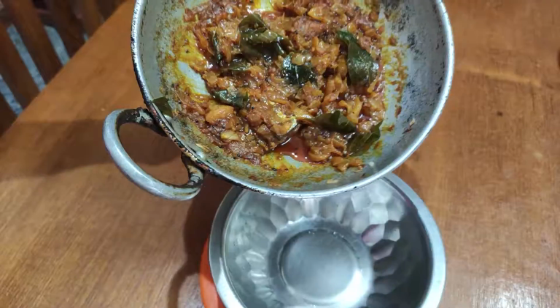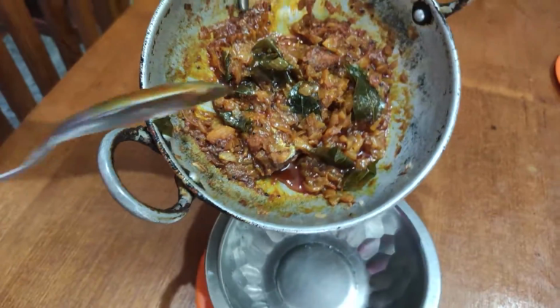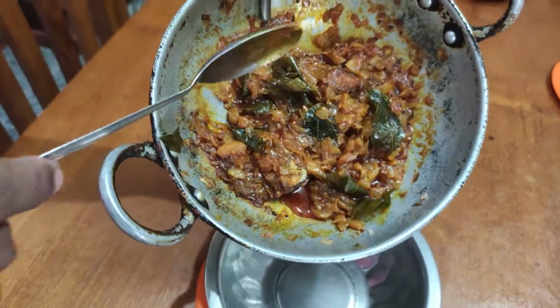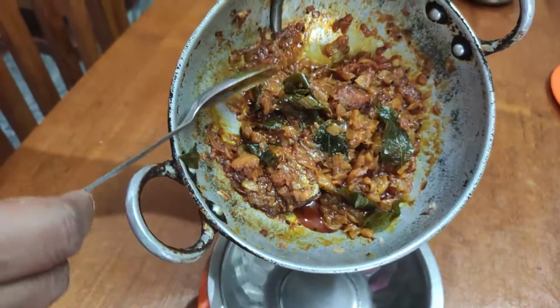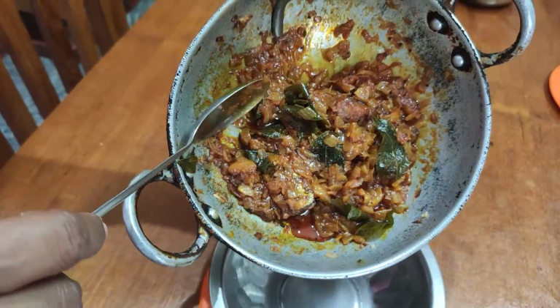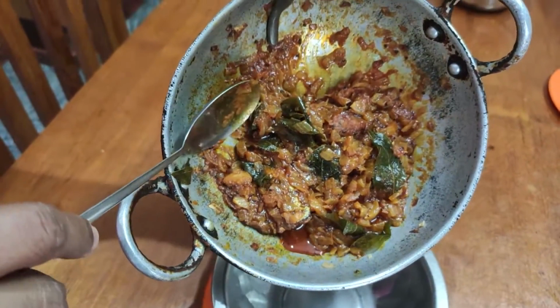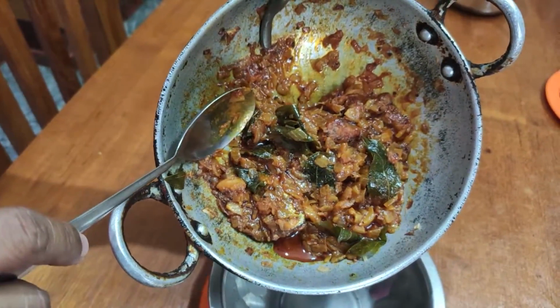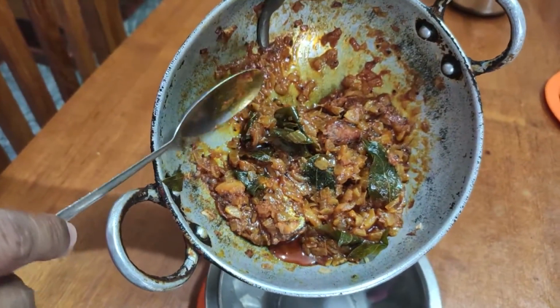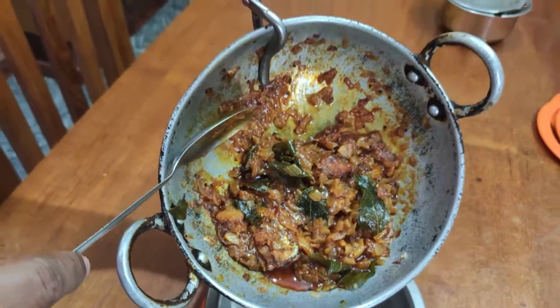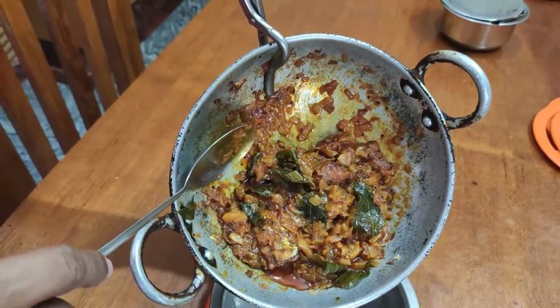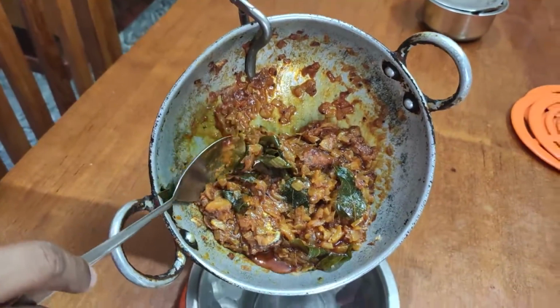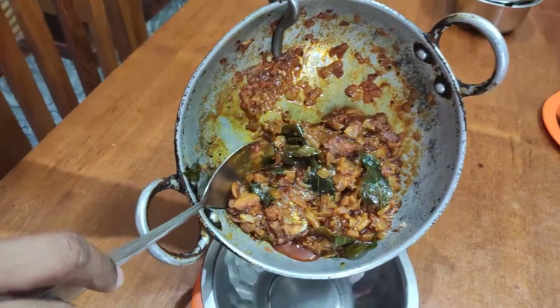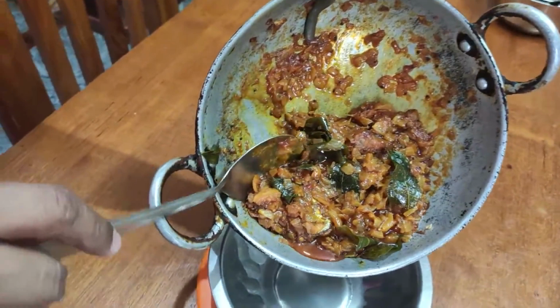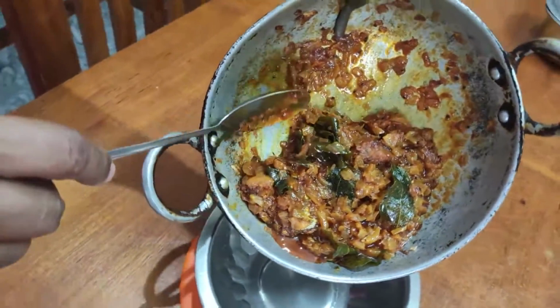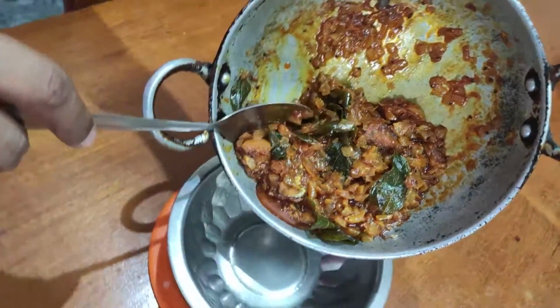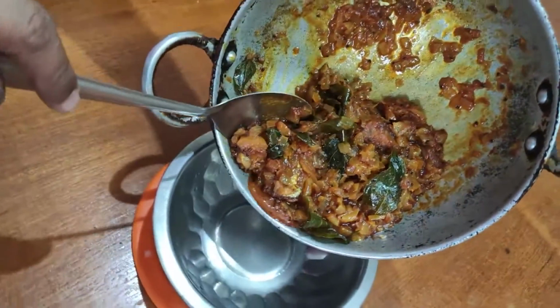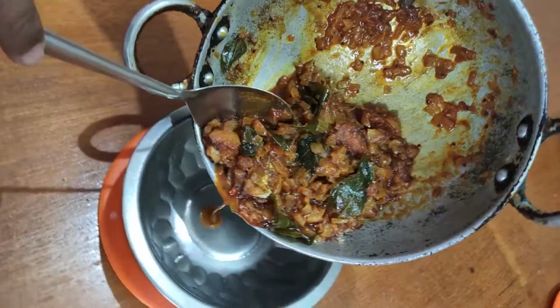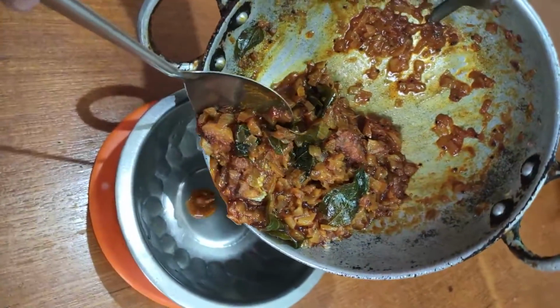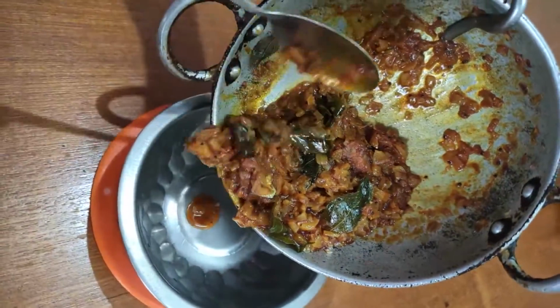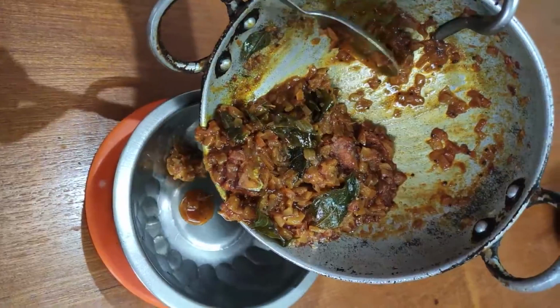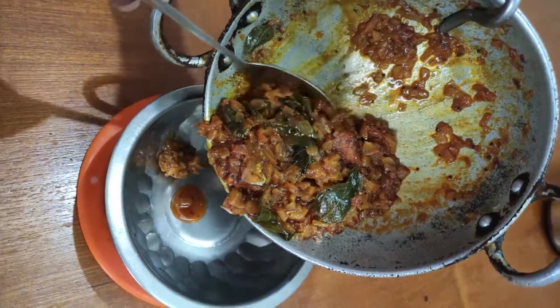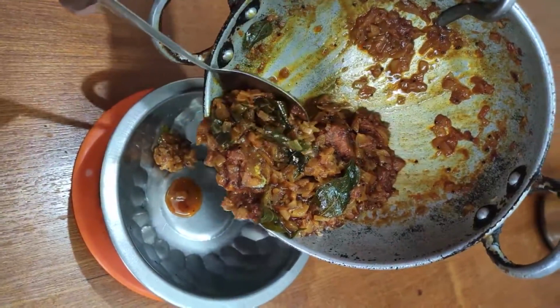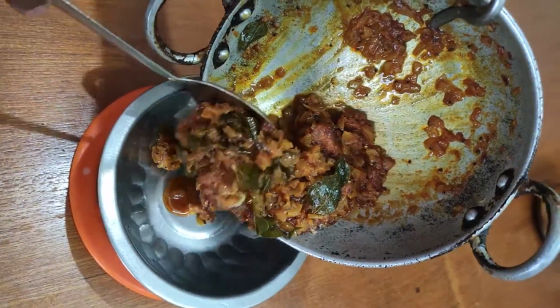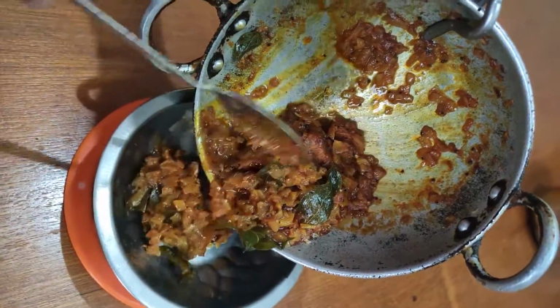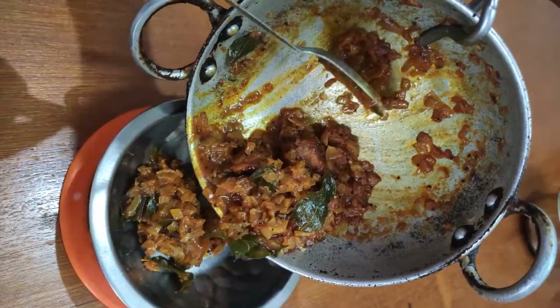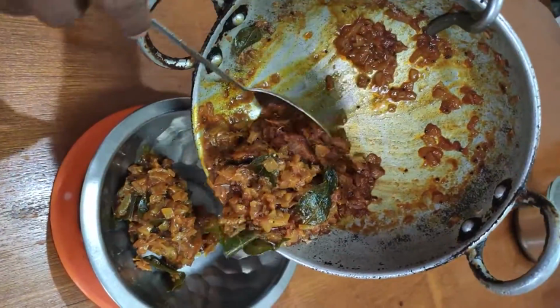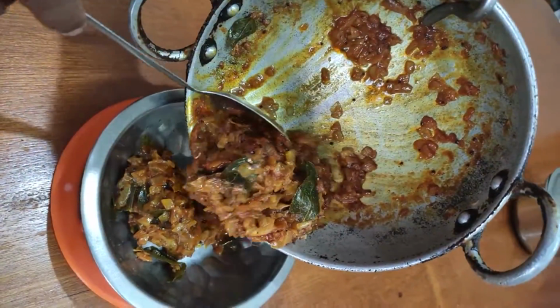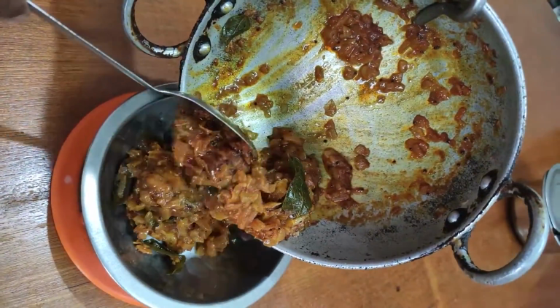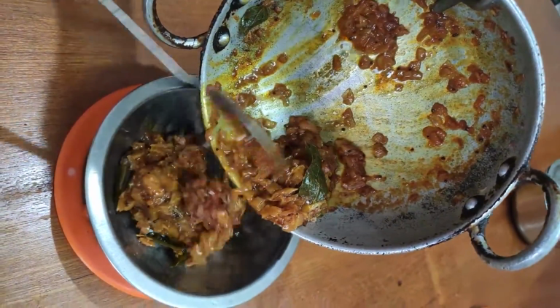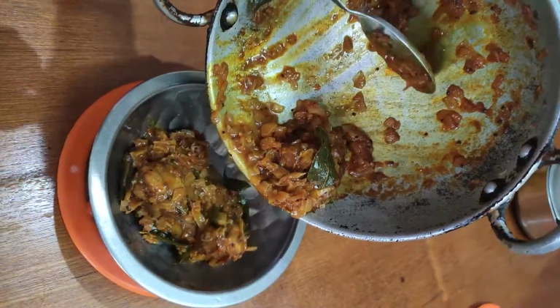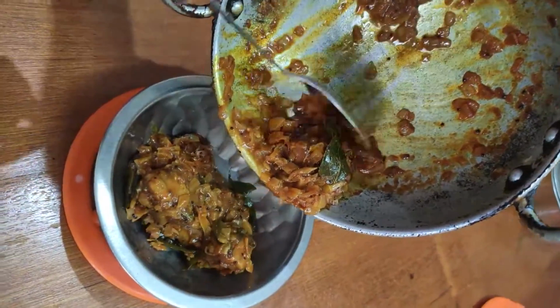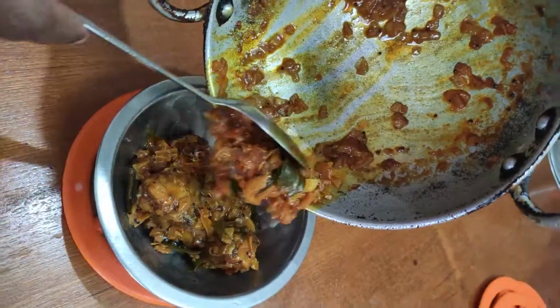Hello friends! Welcome to our channel! In this video, if you are not ready to eat, it's a very problem.